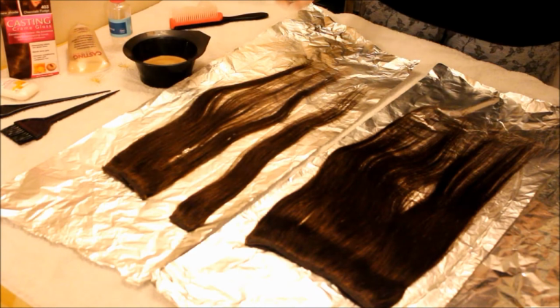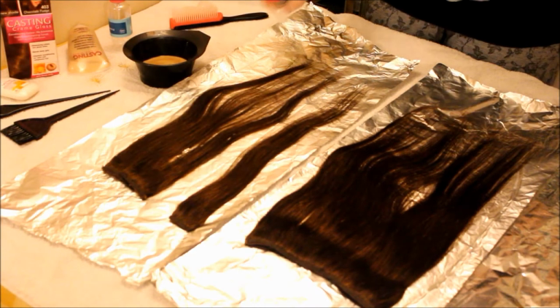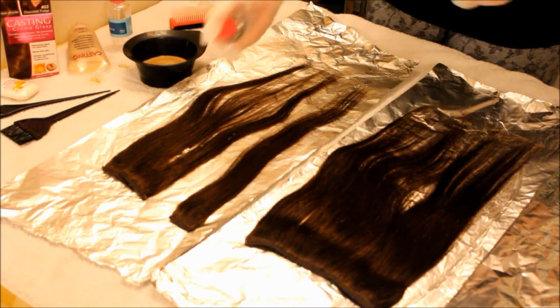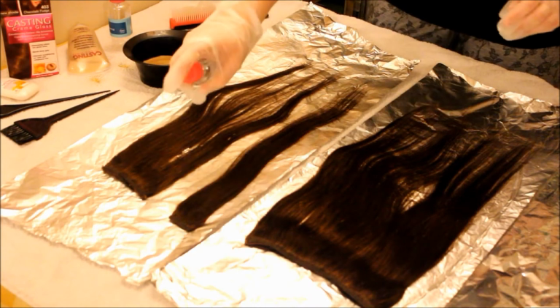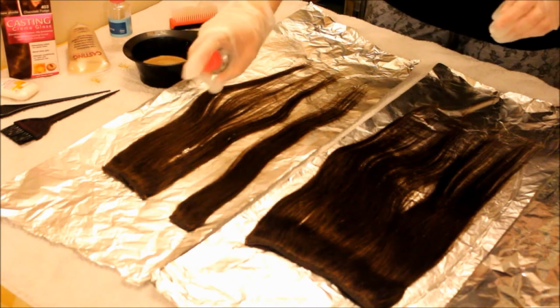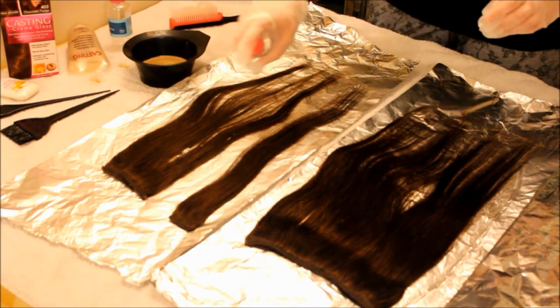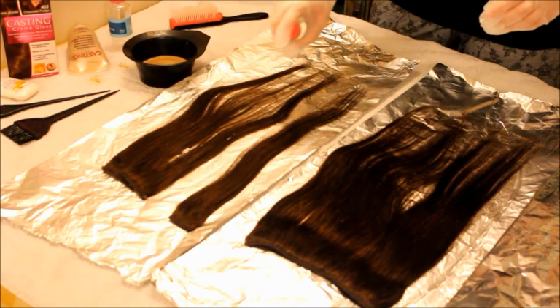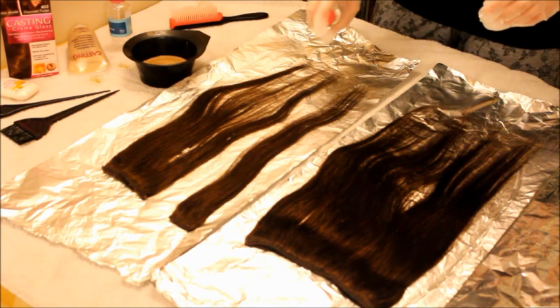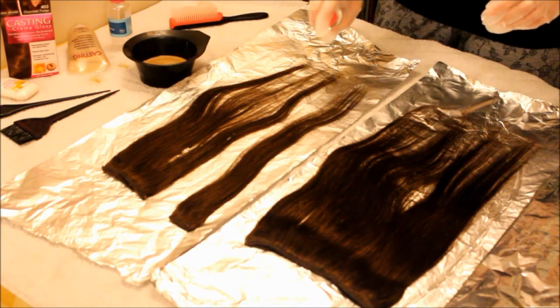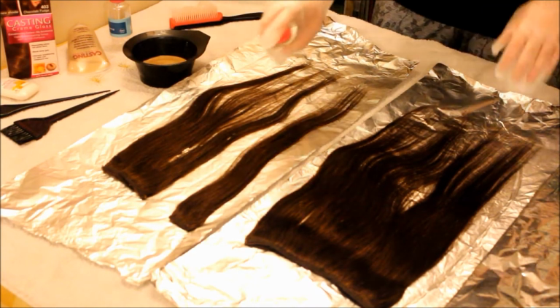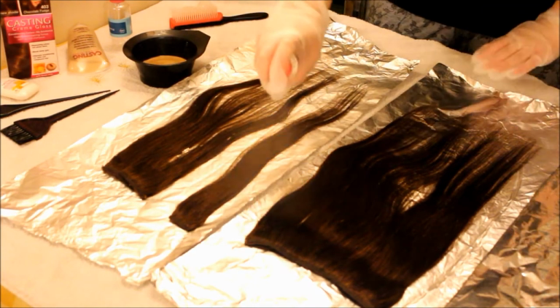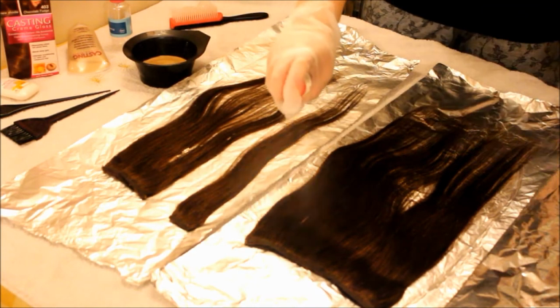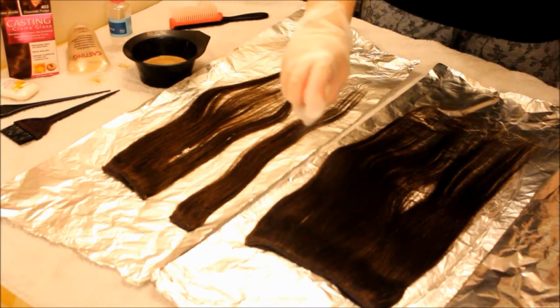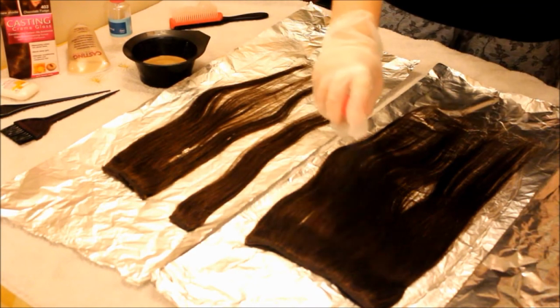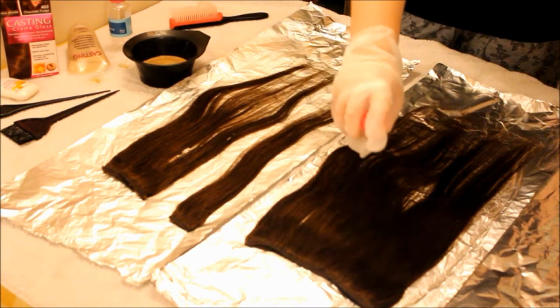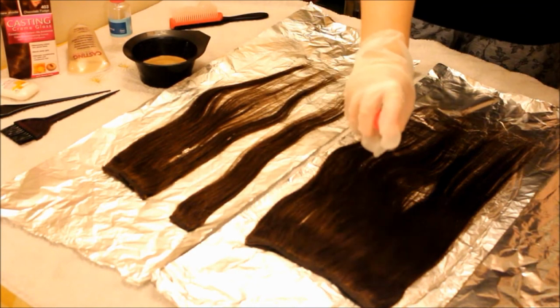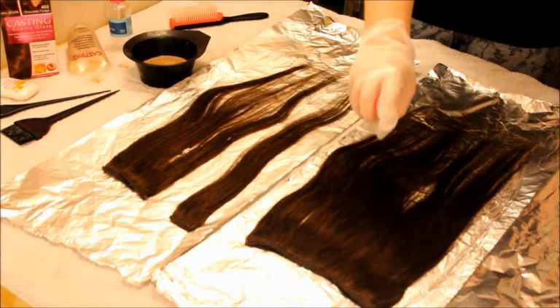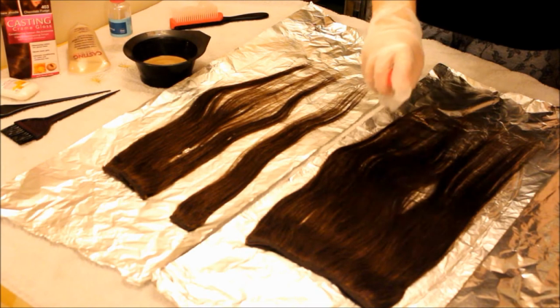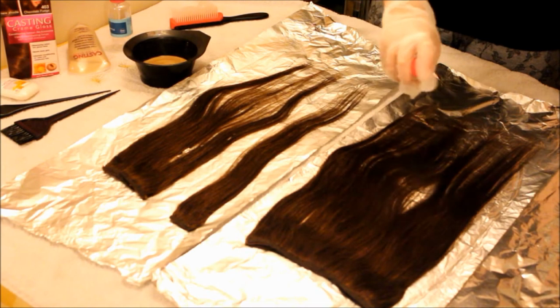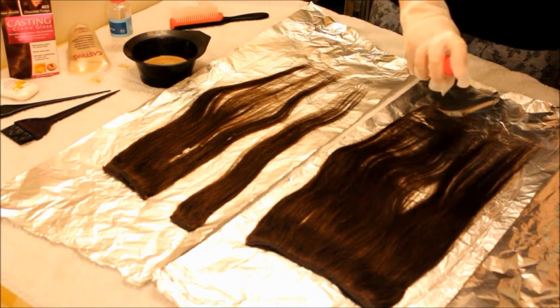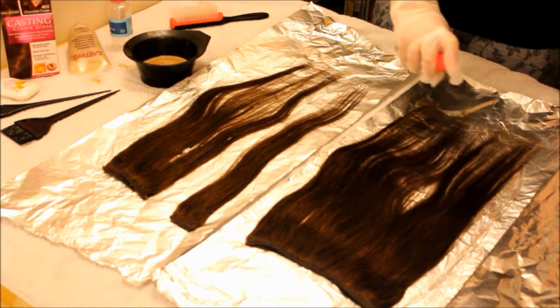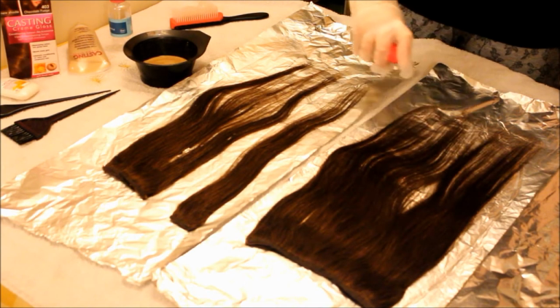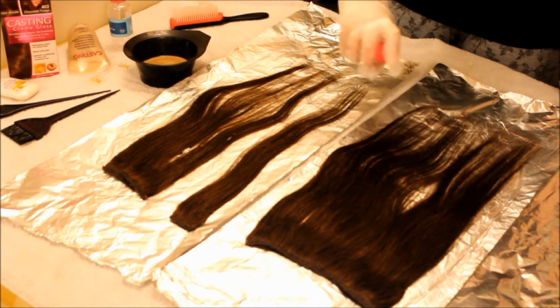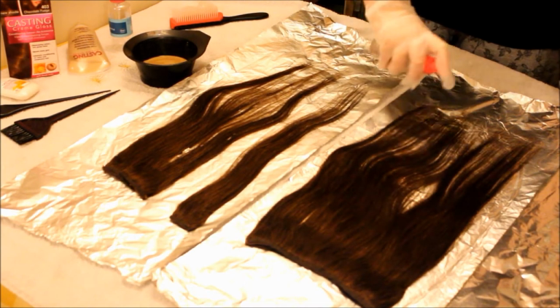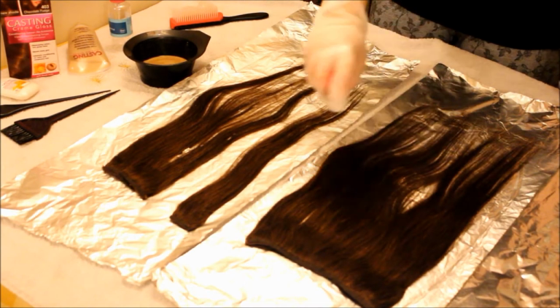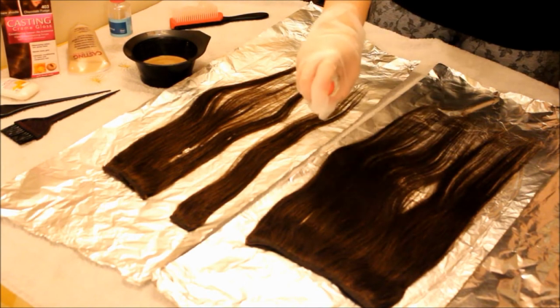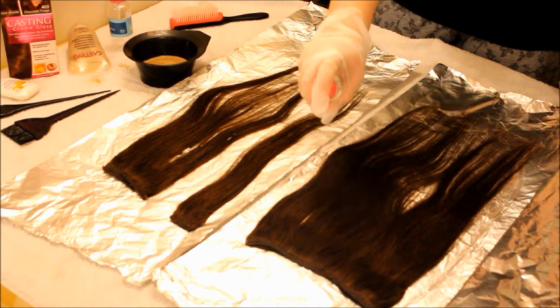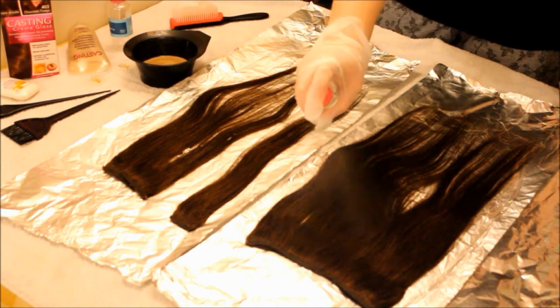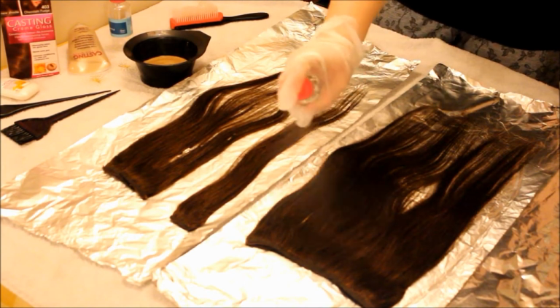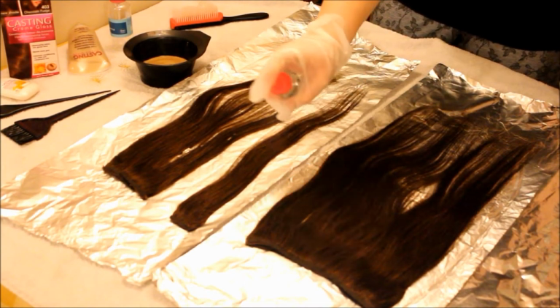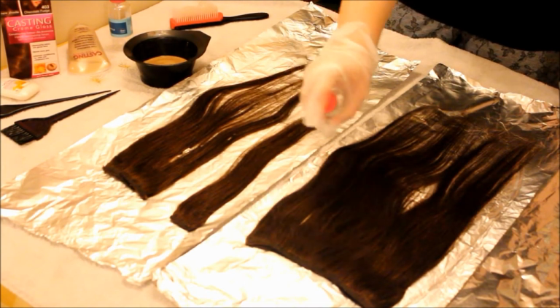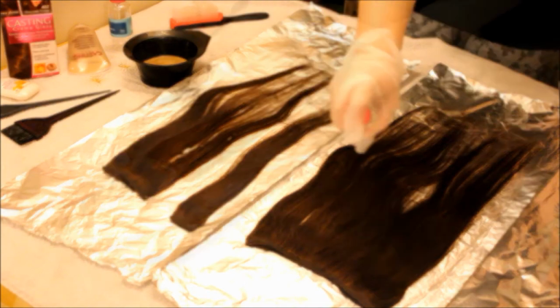The hair dye I'm using actually requires you to dampen the hair before you dye it, so that's what I'm doing there — I'm just spraying some water onto the hair extensions using a spray bottle.